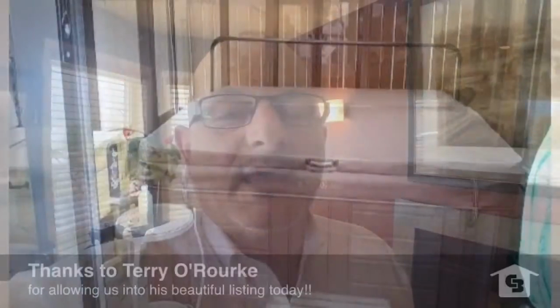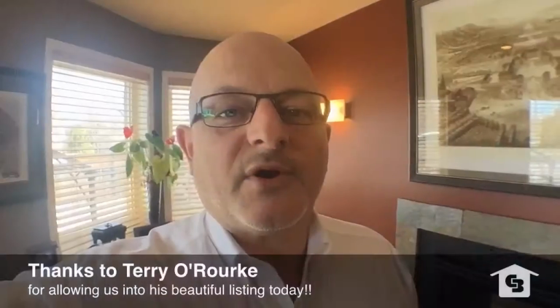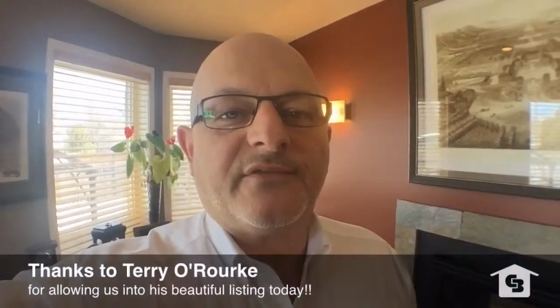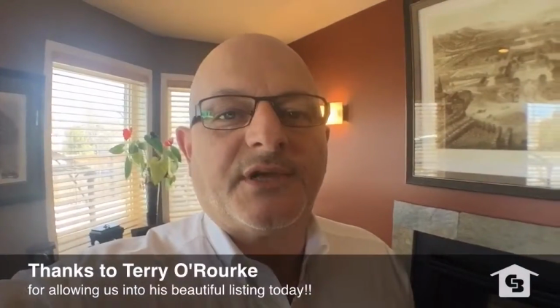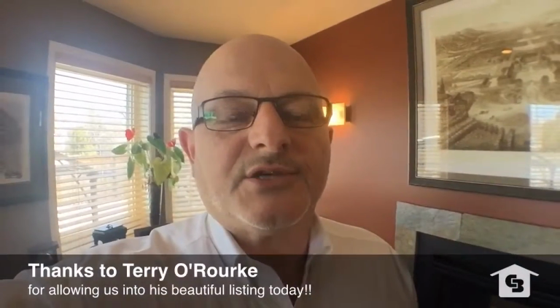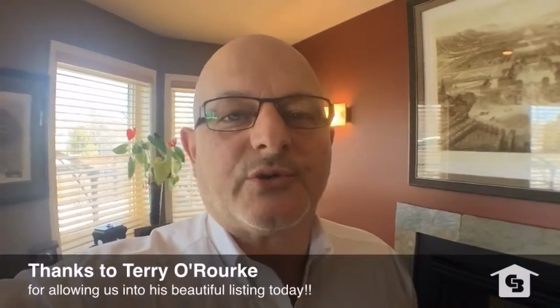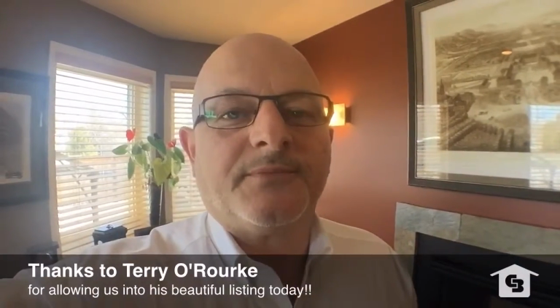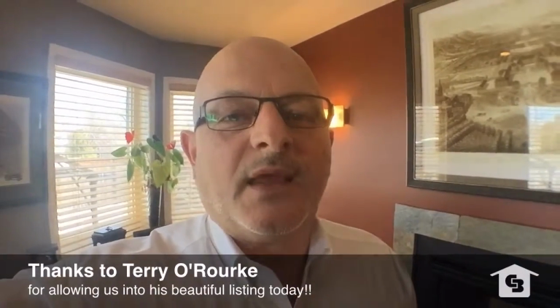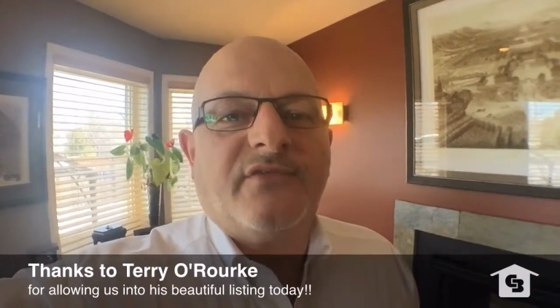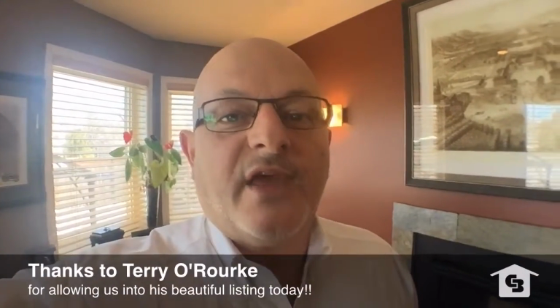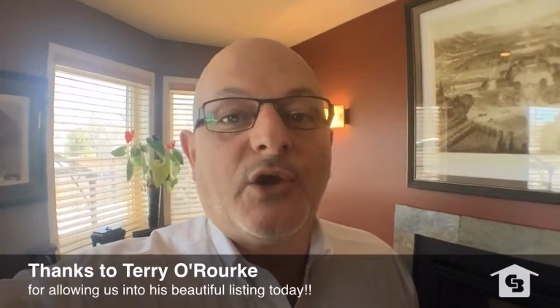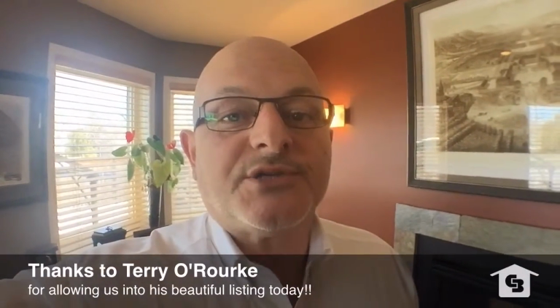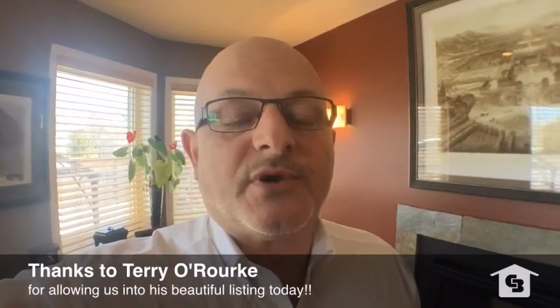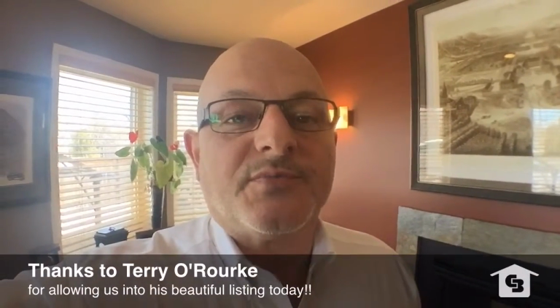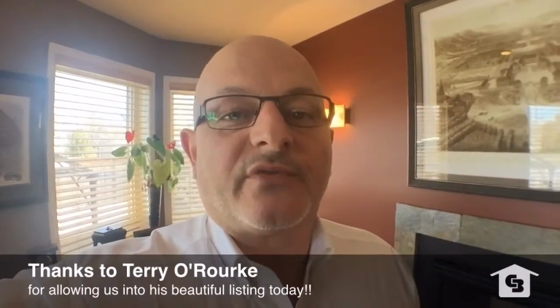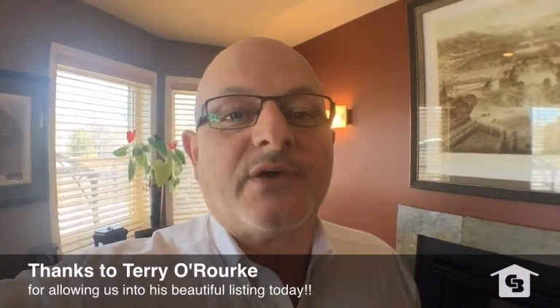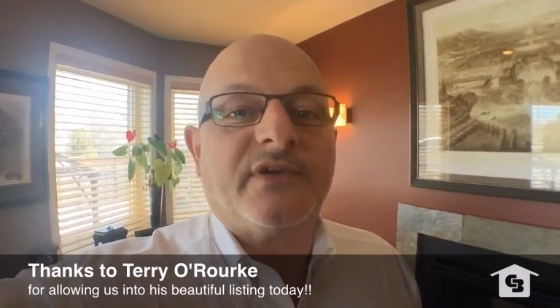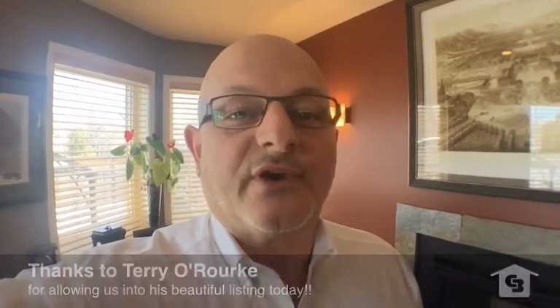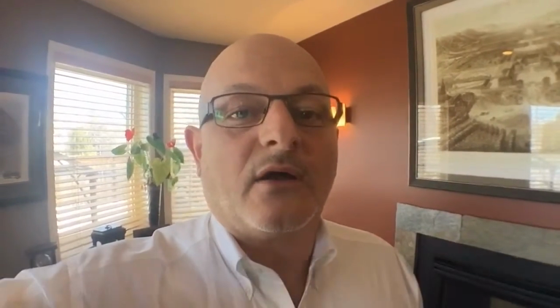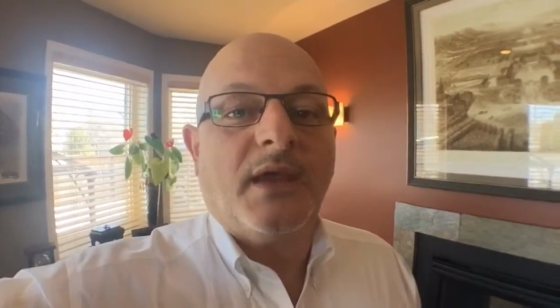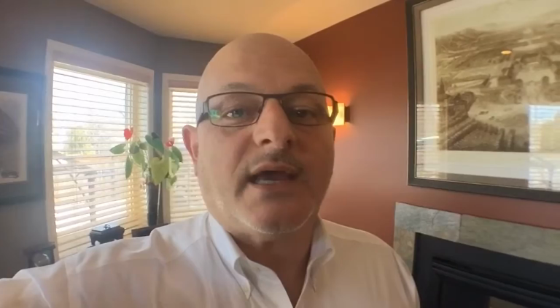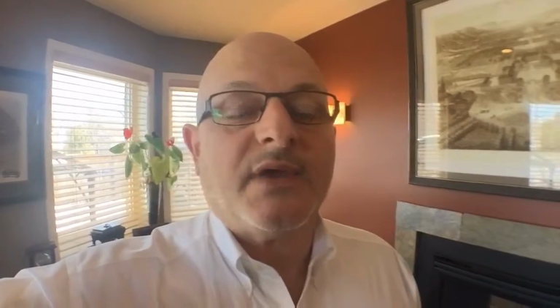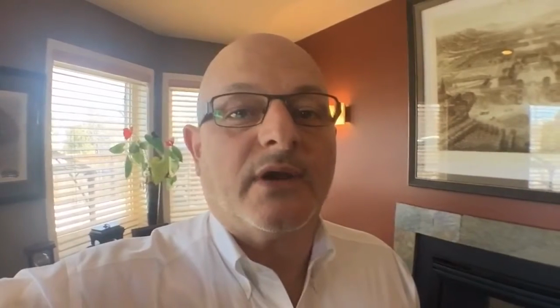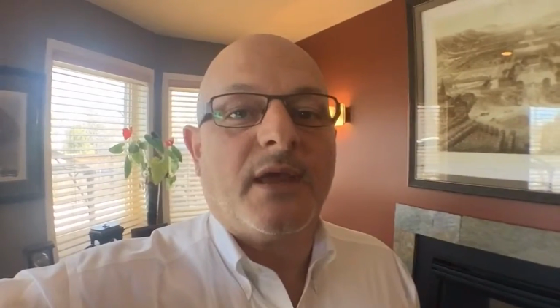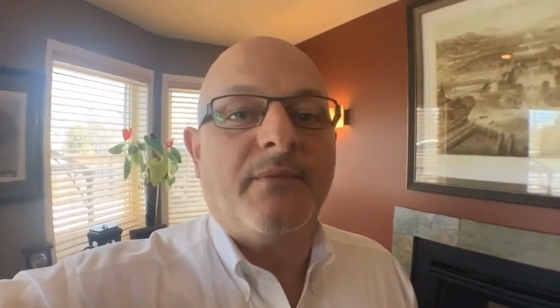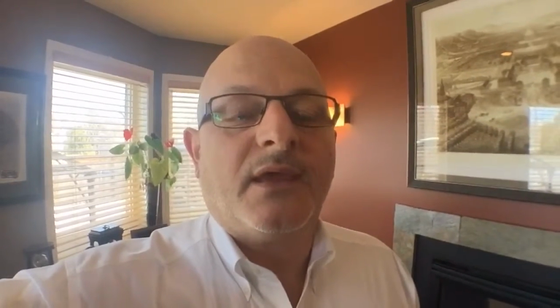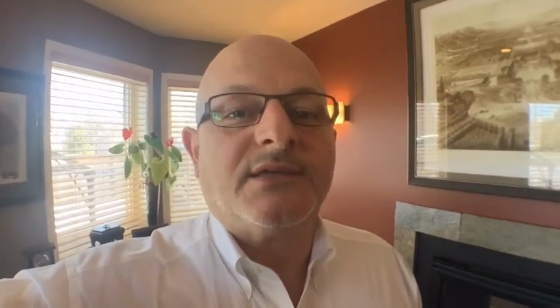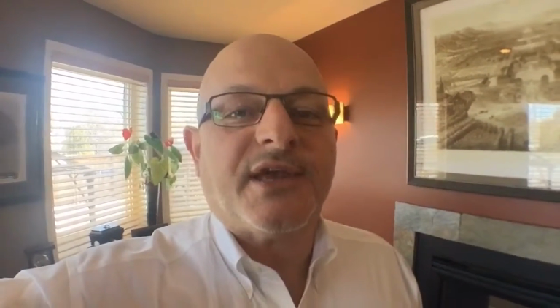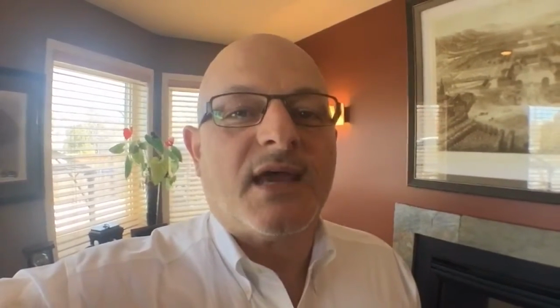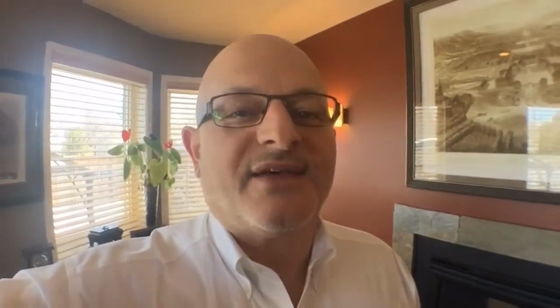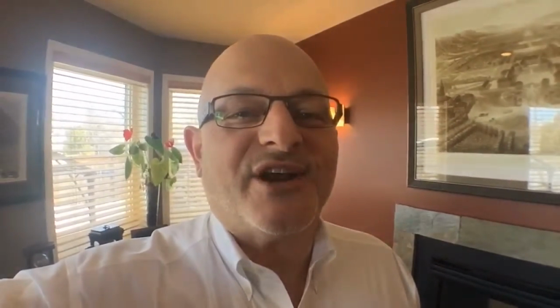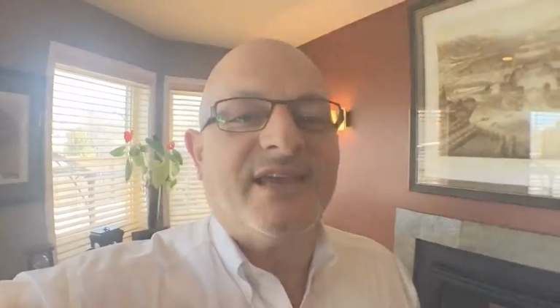That's about it for today's tour. If you have any questions about this beautiful house, feel free to call me, text me, or email me. Until next time, have a great day.